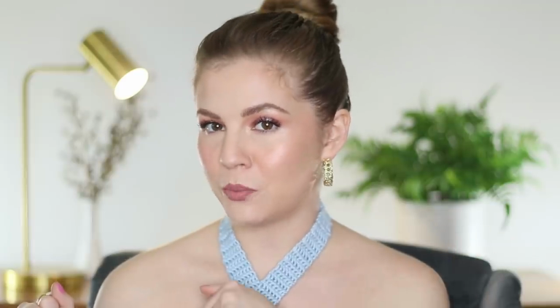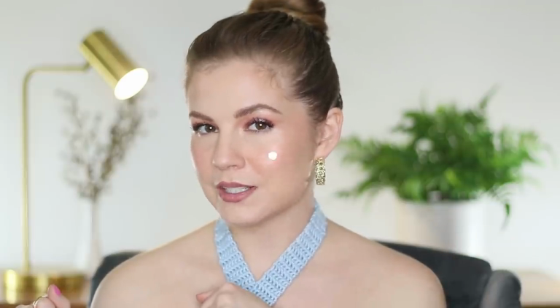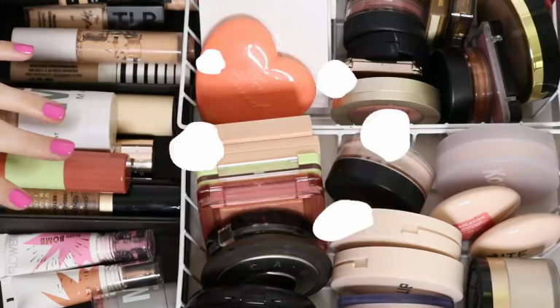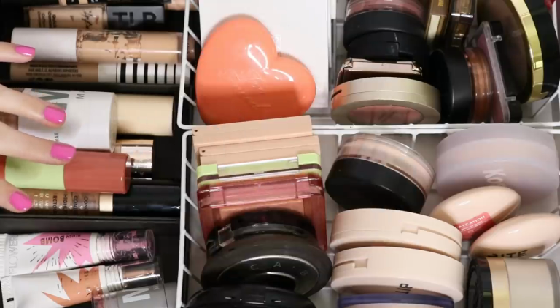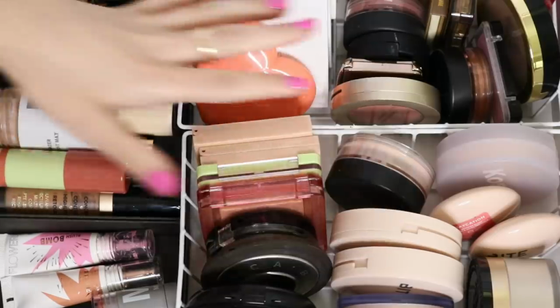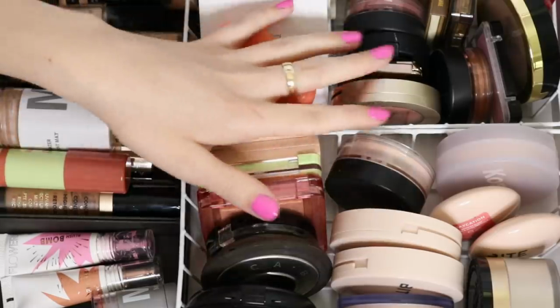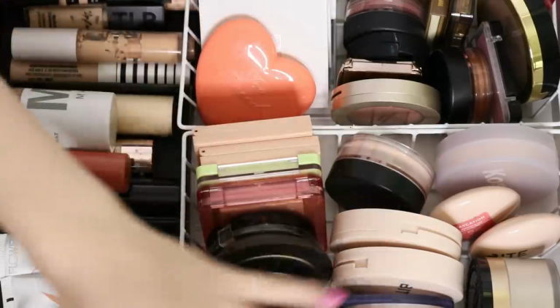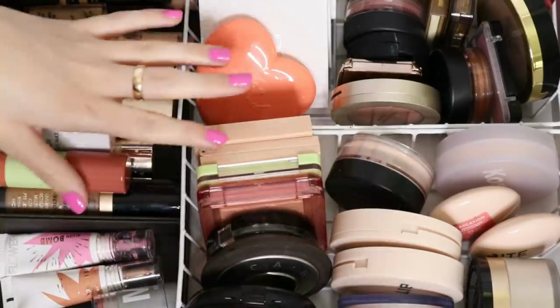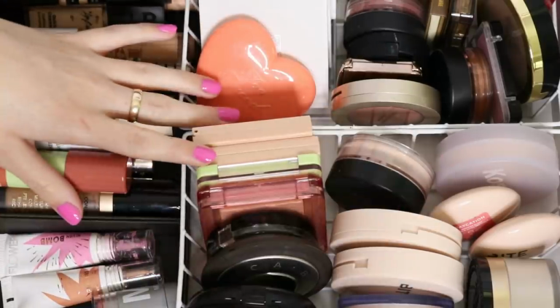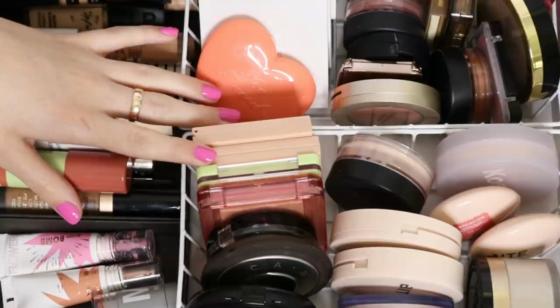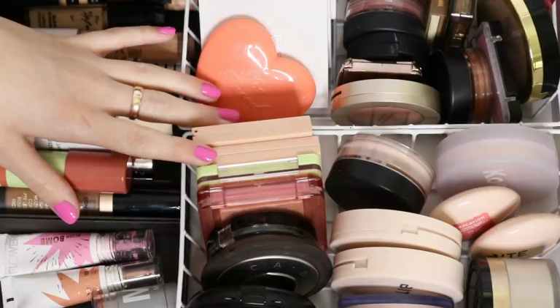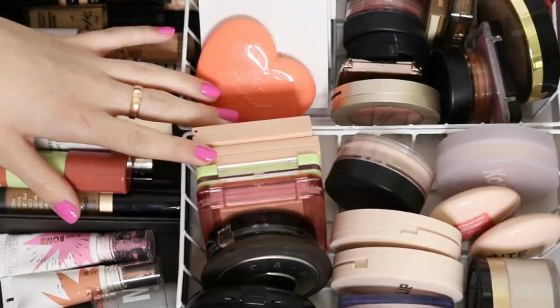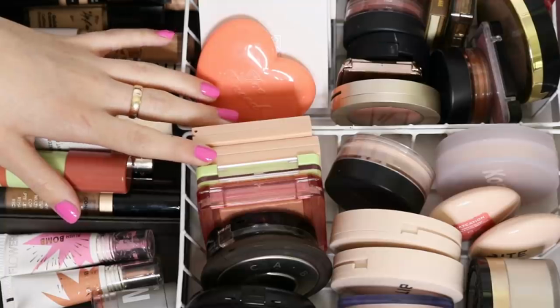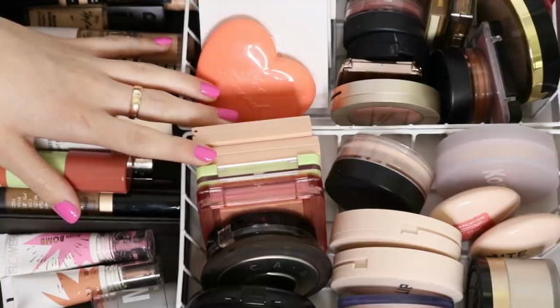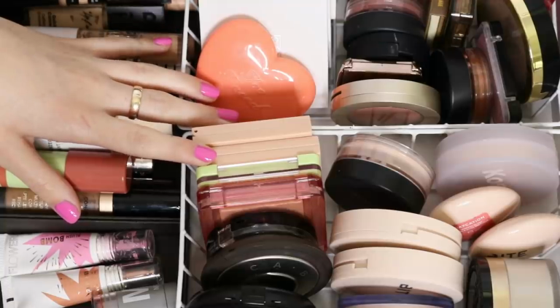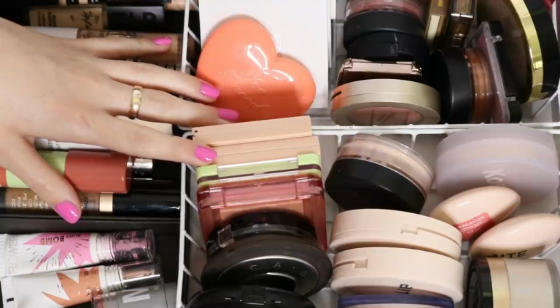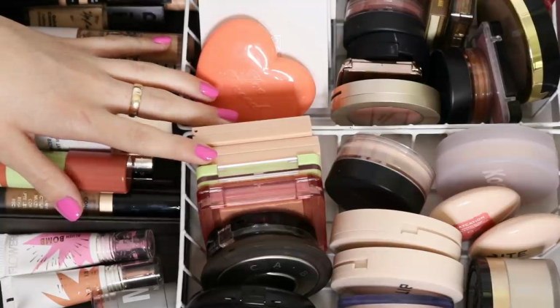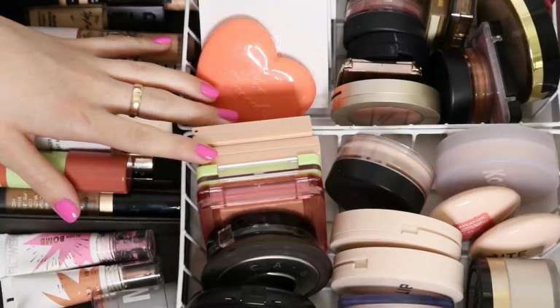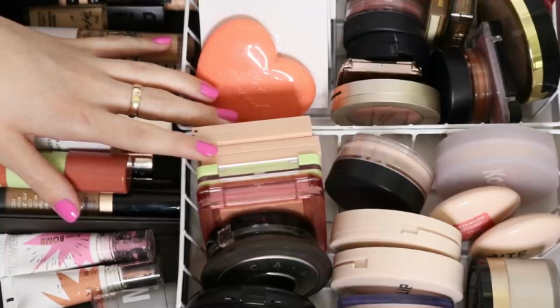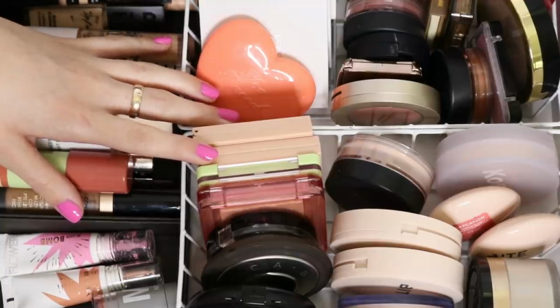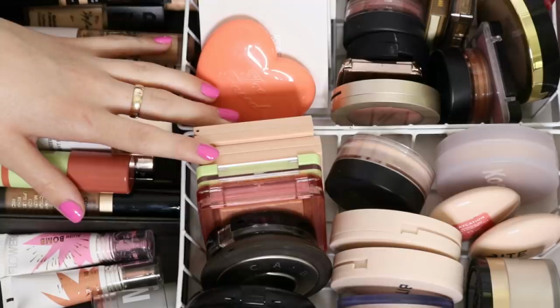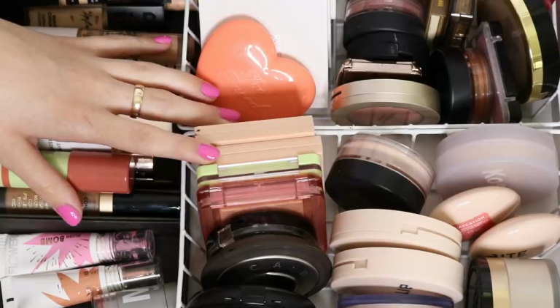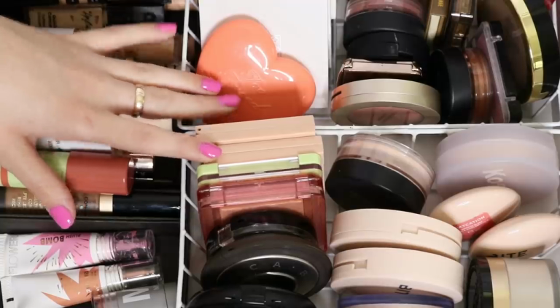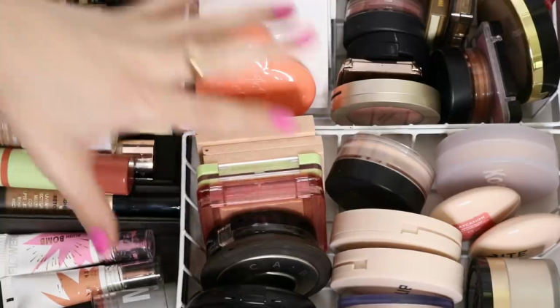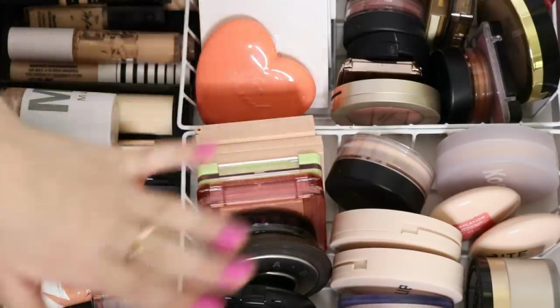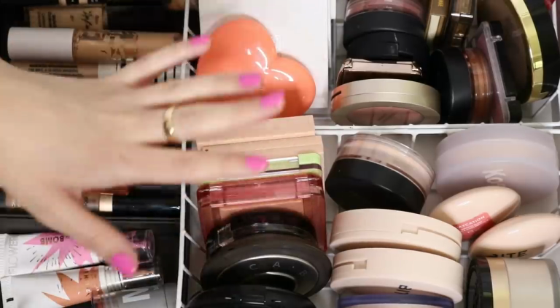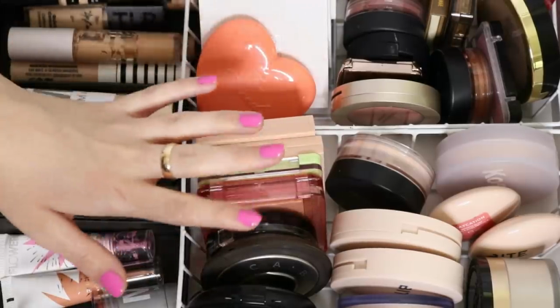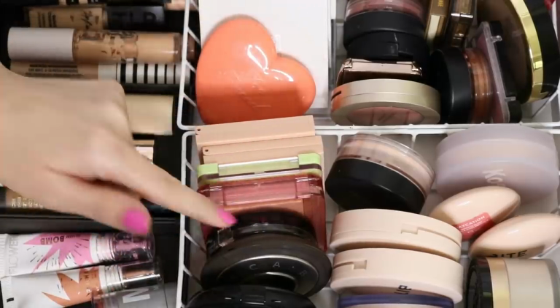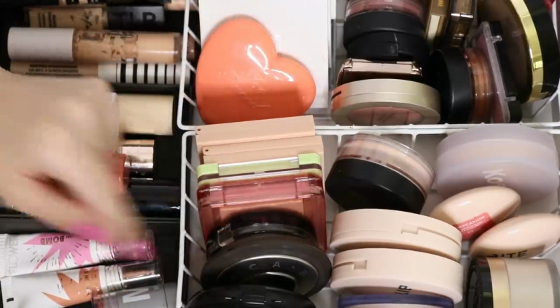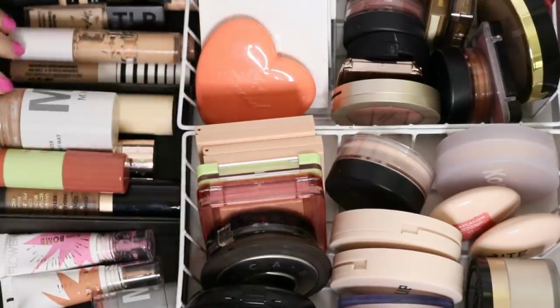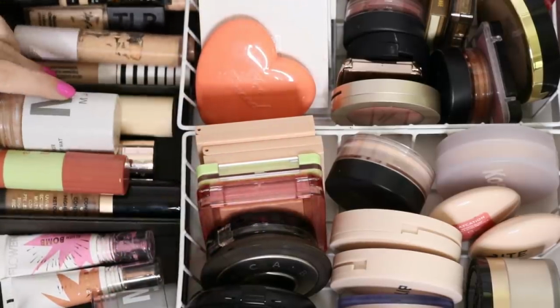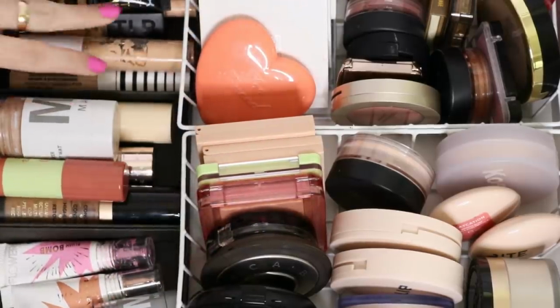For my cheek products, I think it just makes more sense to go through them in the drawer like this because I'm not going to get rid of too many, so going individually would make for a boring video. But there are a handful I know need to go, so let's start with concealer.